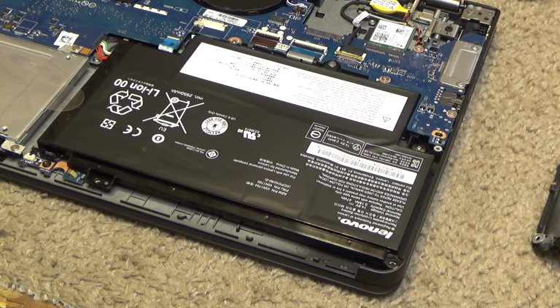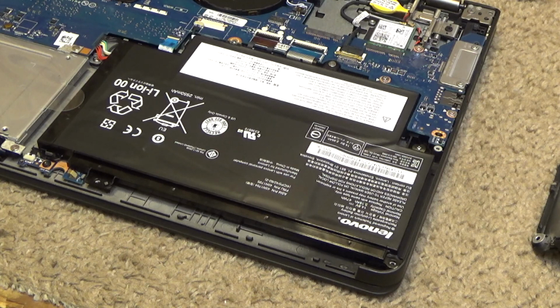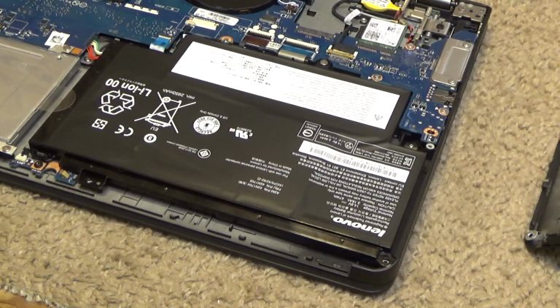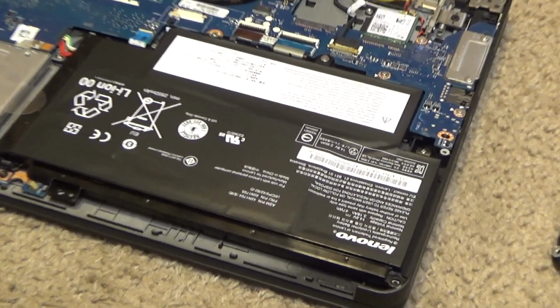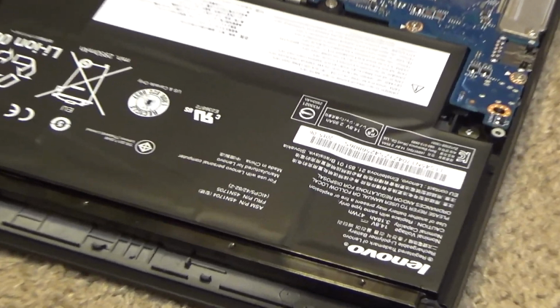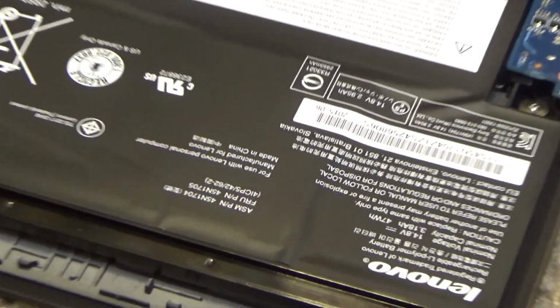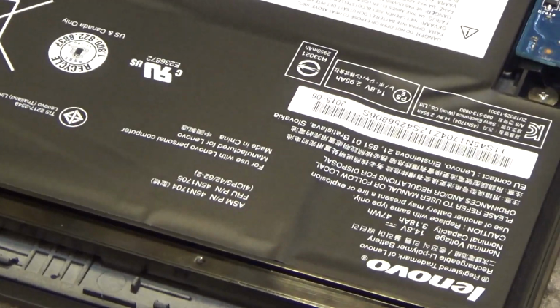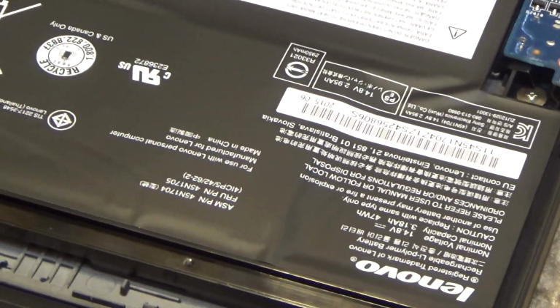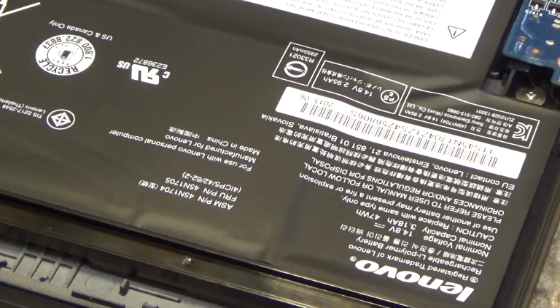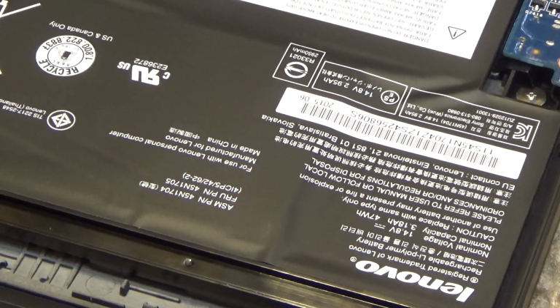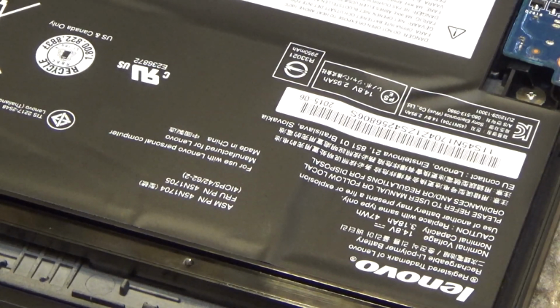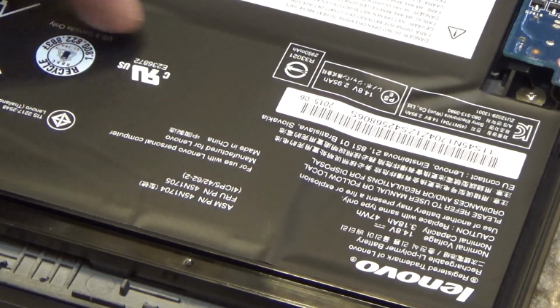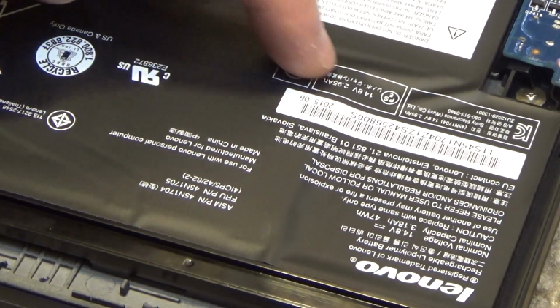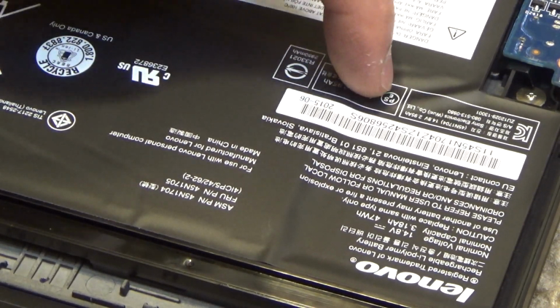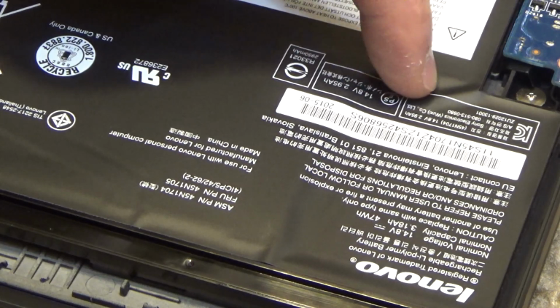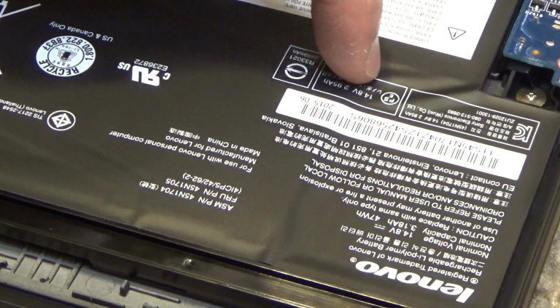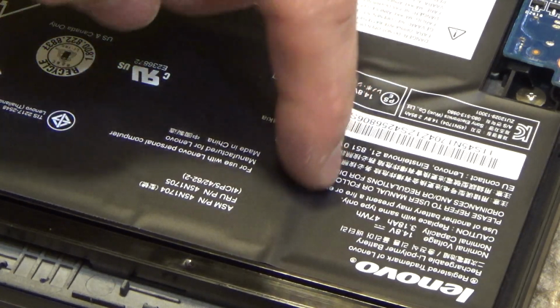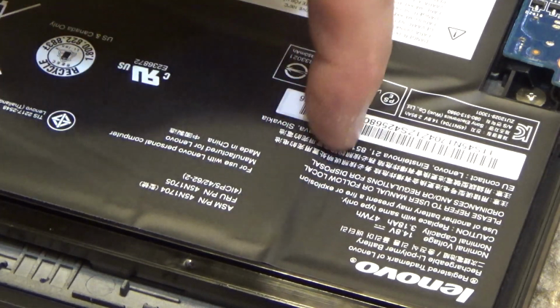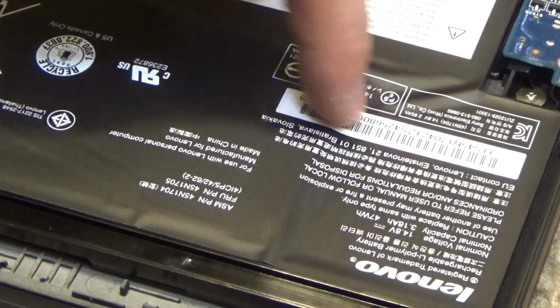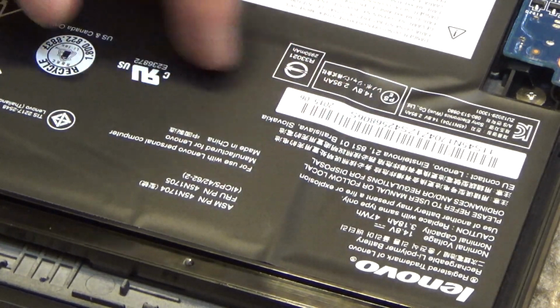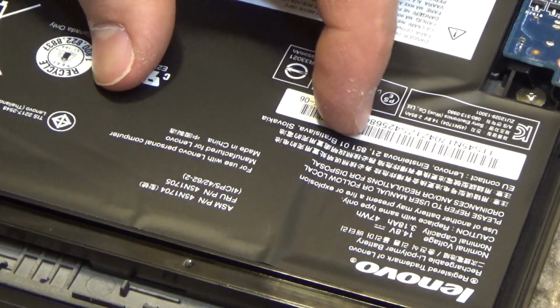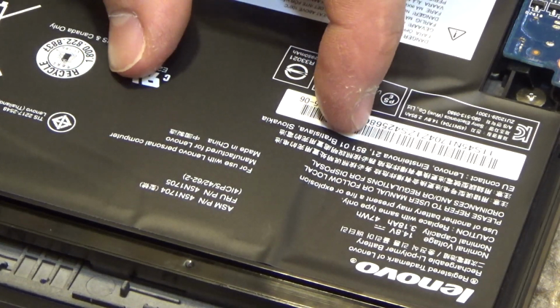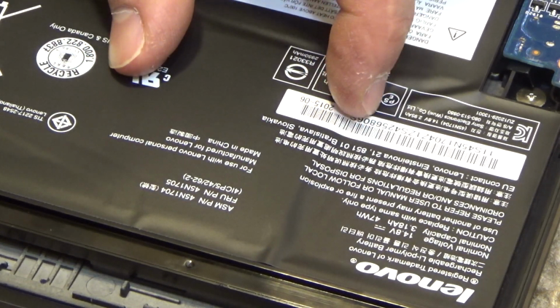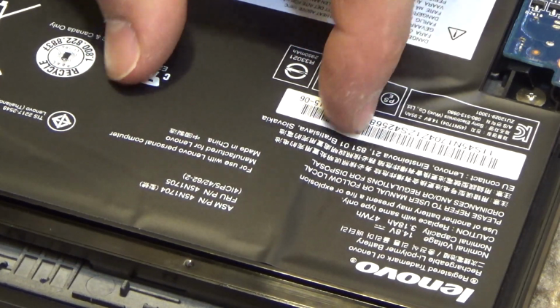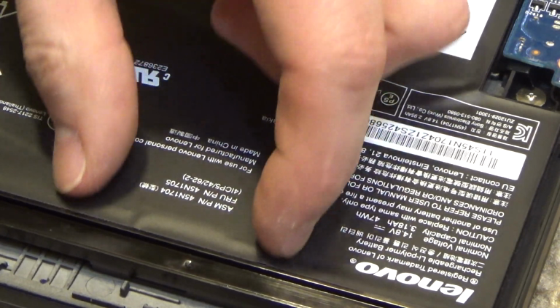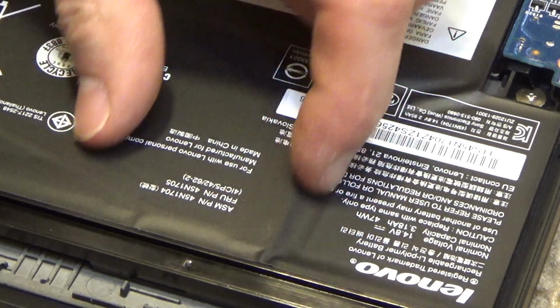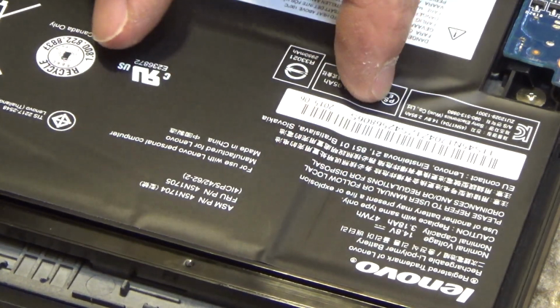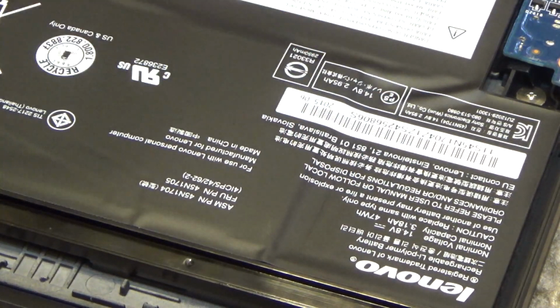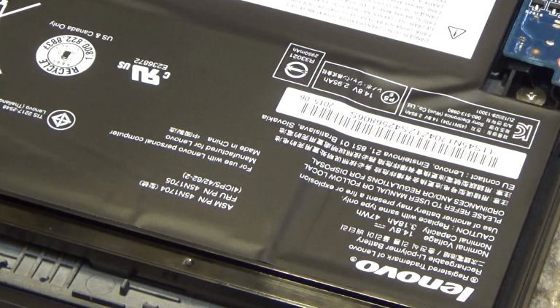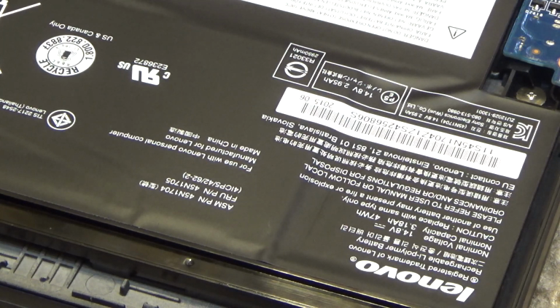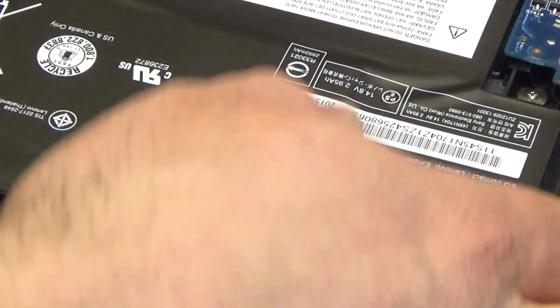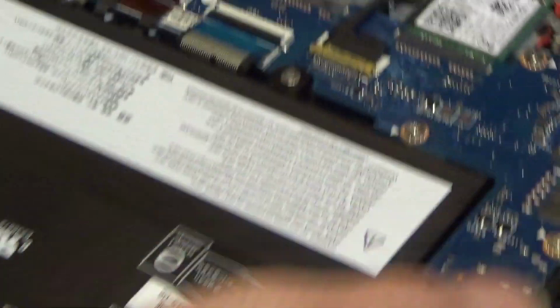This is for all these people that say this doesn't happen and these batteries are totally harmless. This battery right here is on its way to explosion.